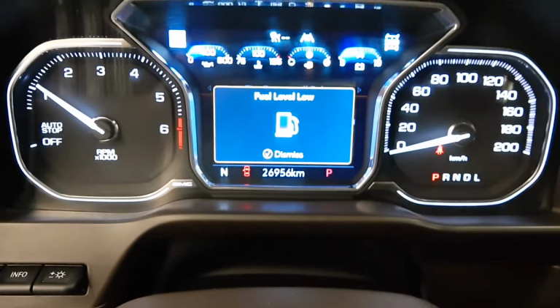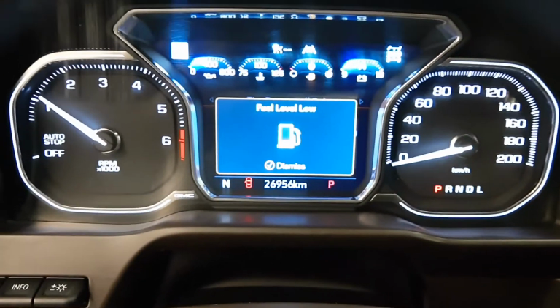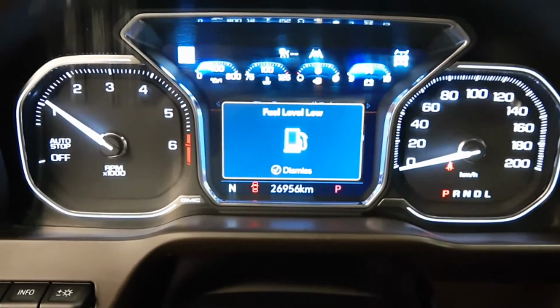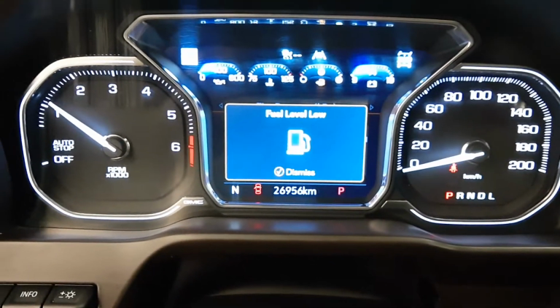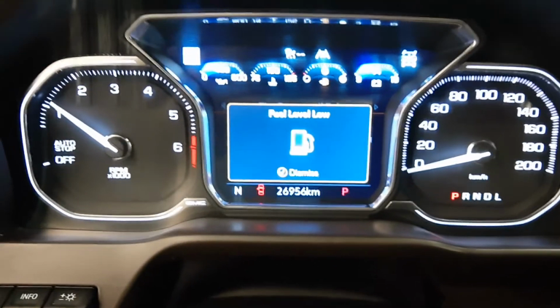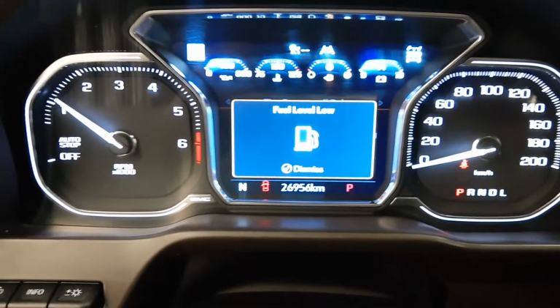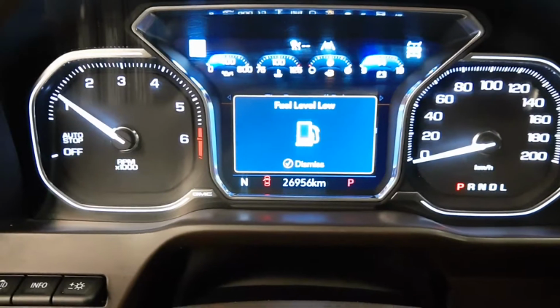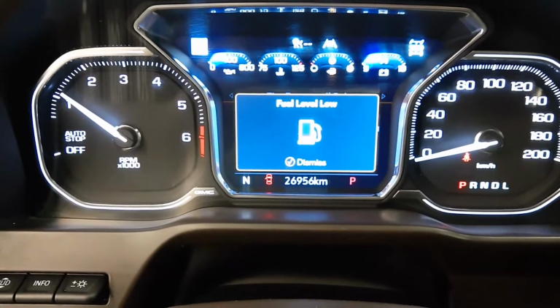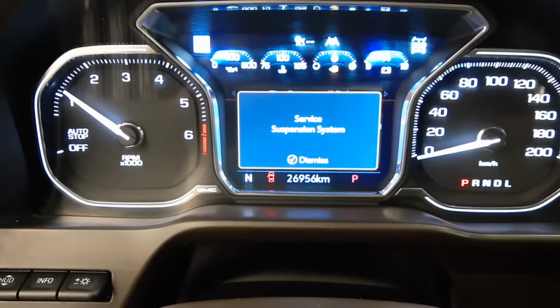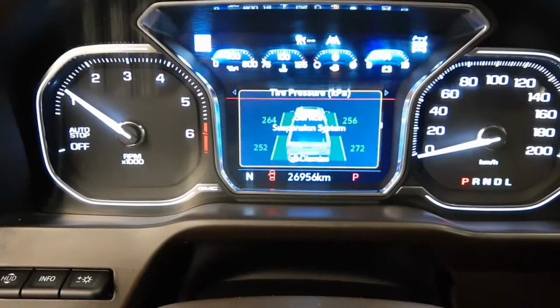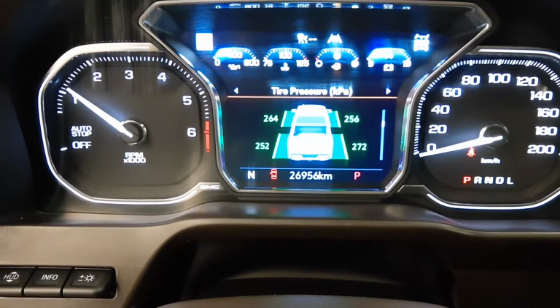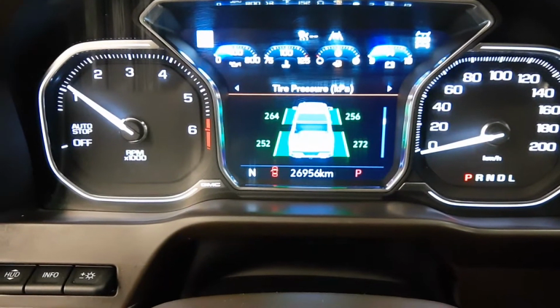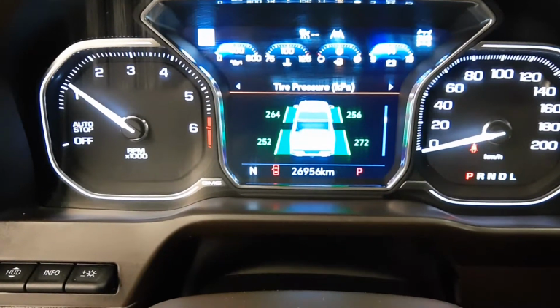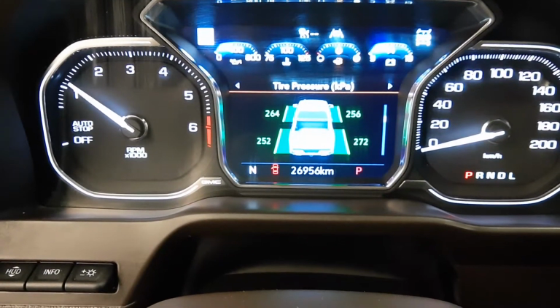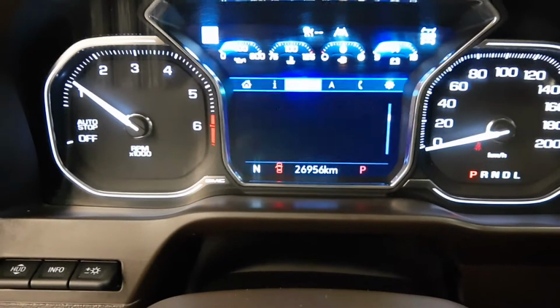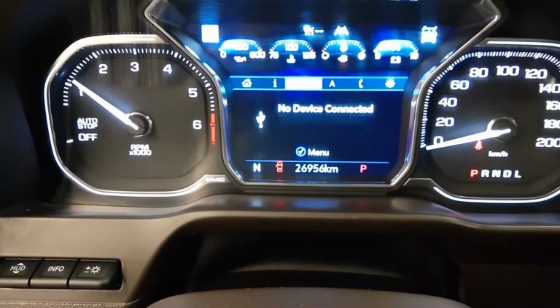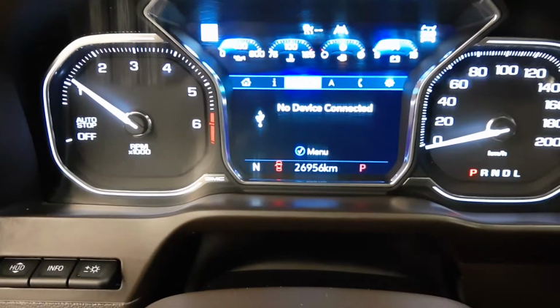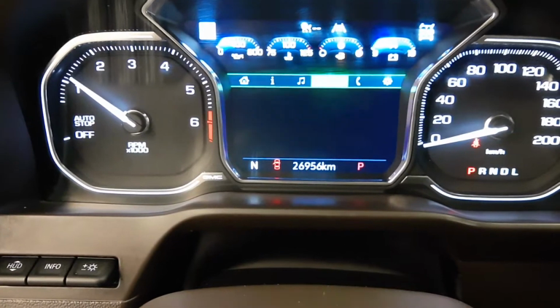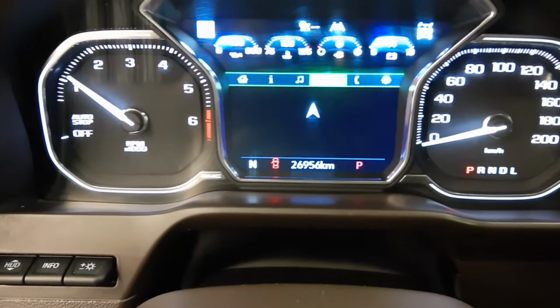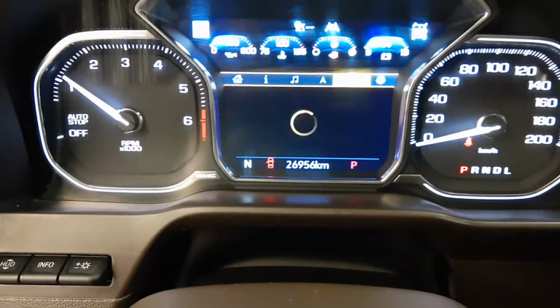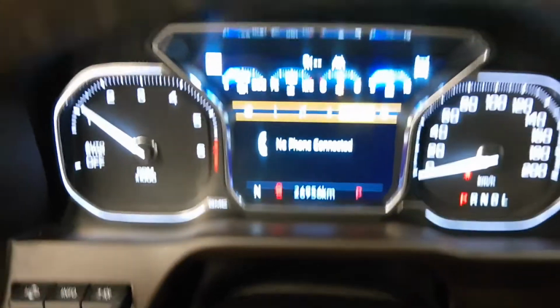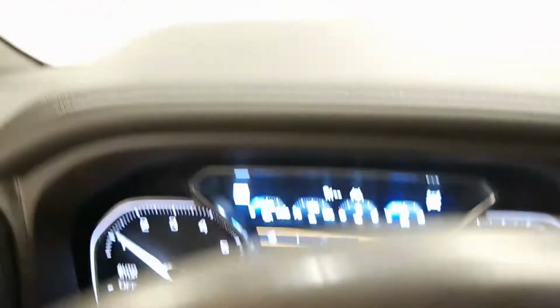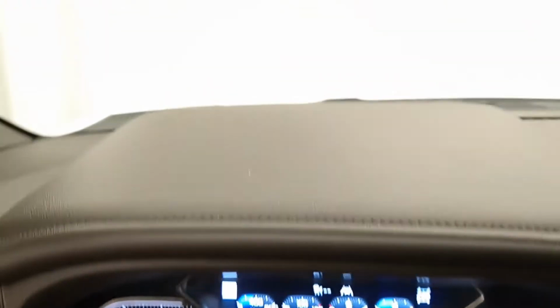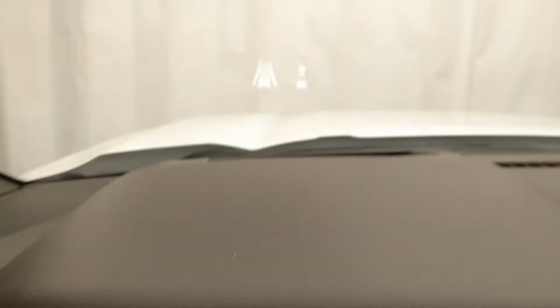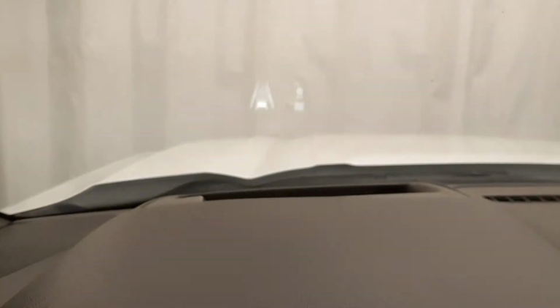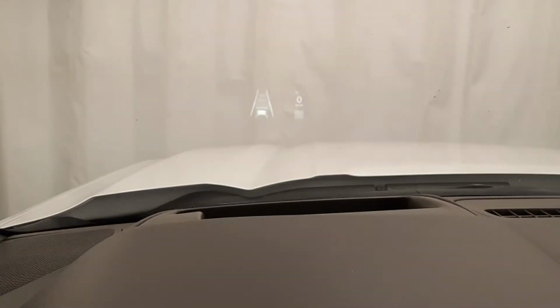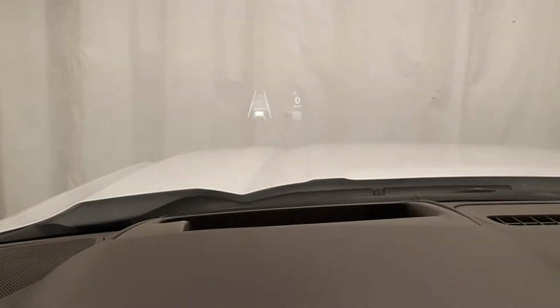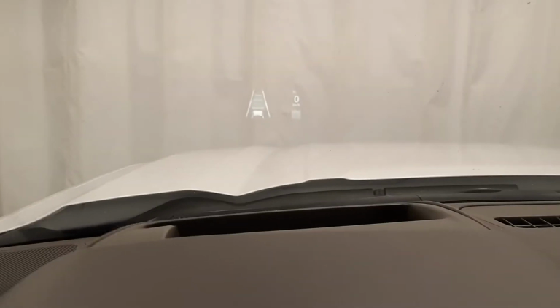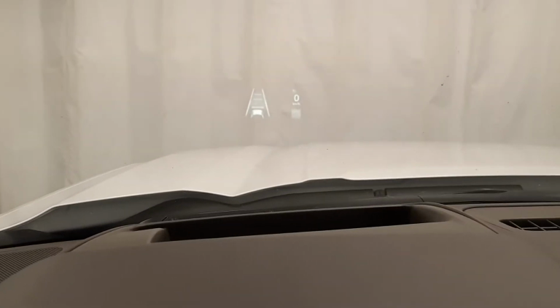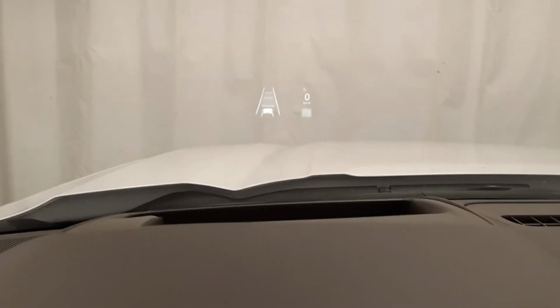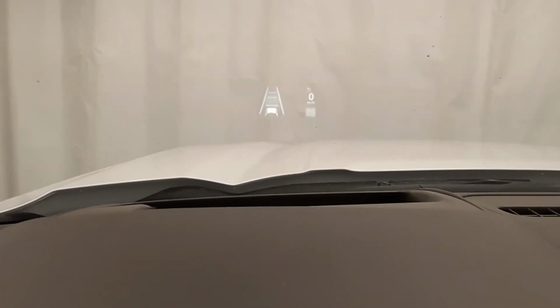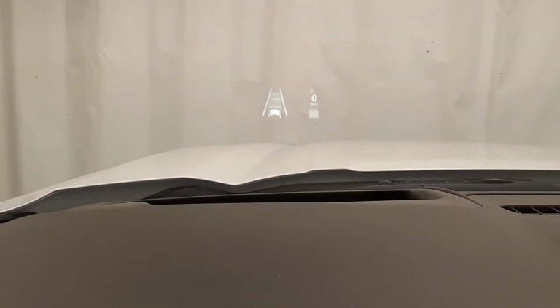26,956 kilometers. You can also cycle through your various settings, and you may also be able to see the heads-up display.